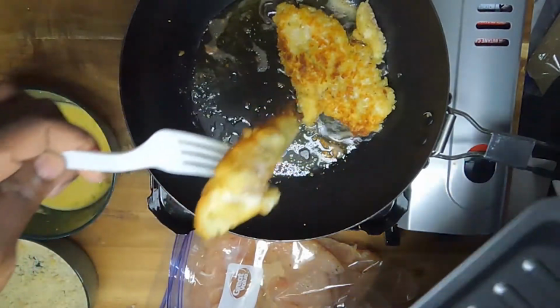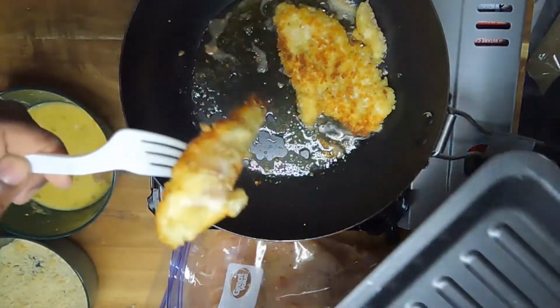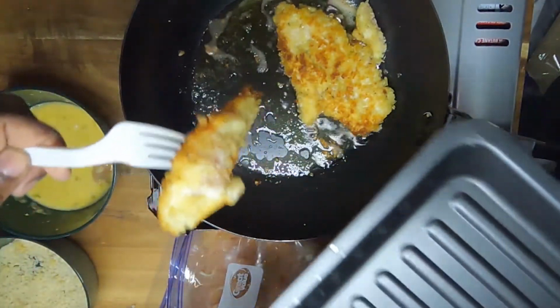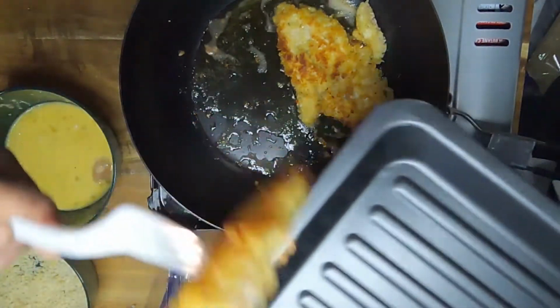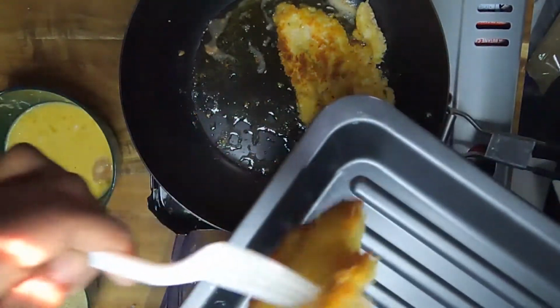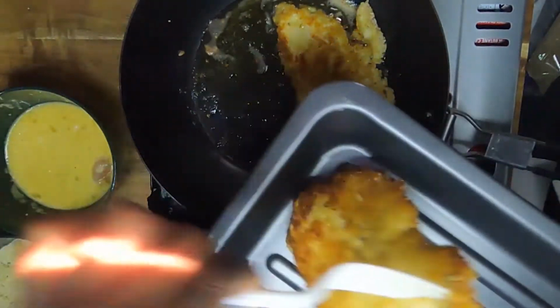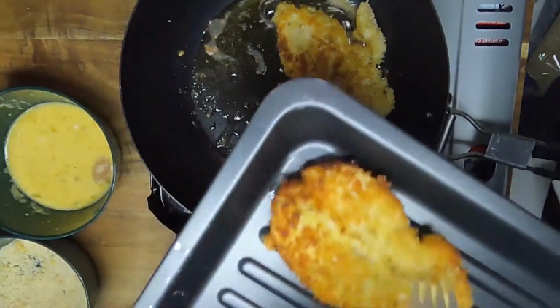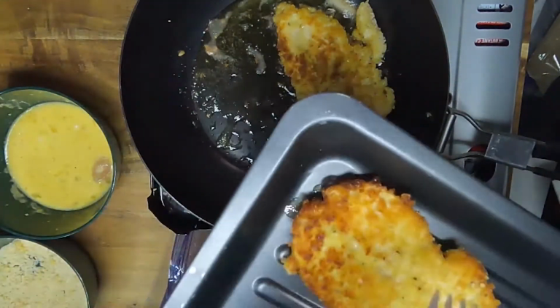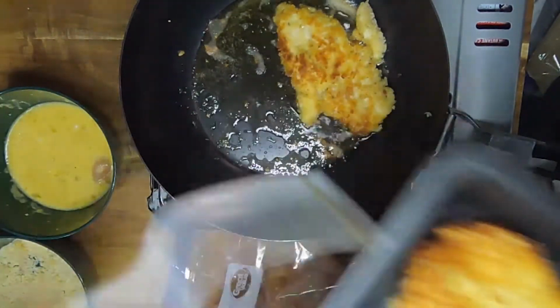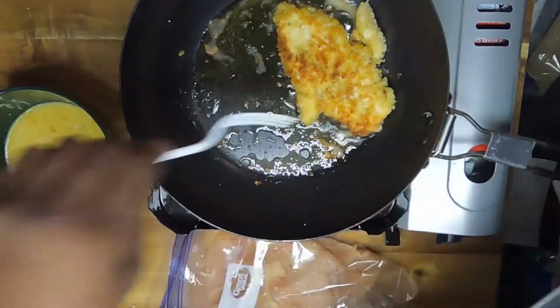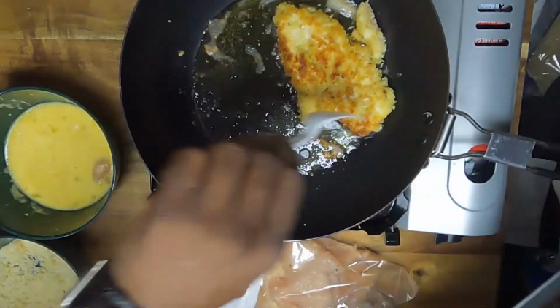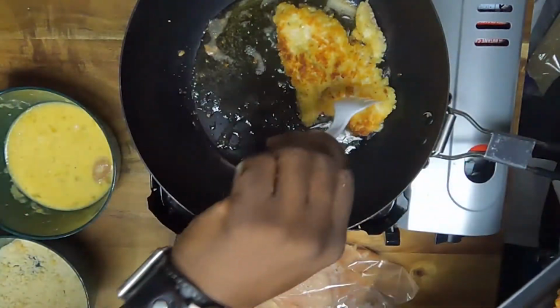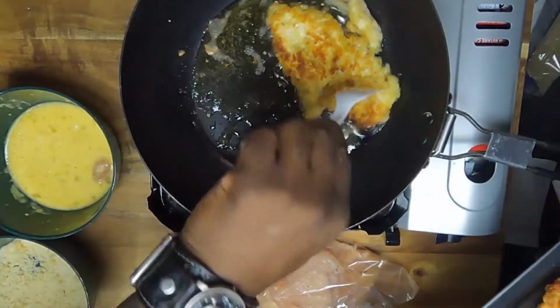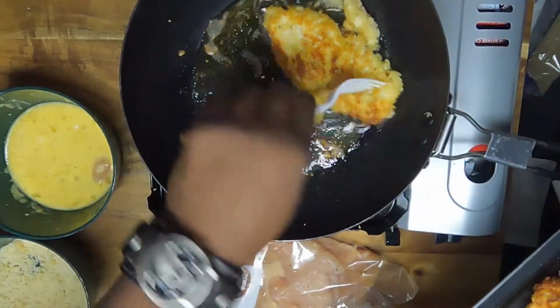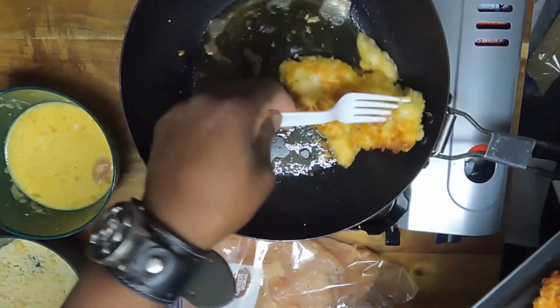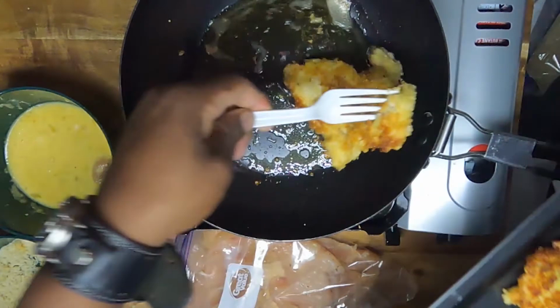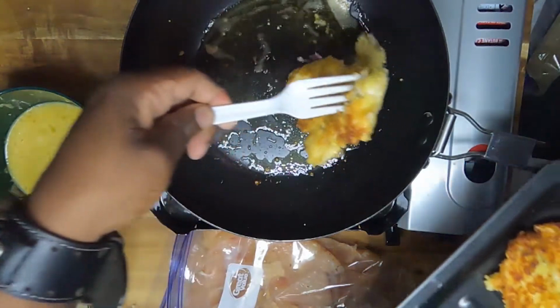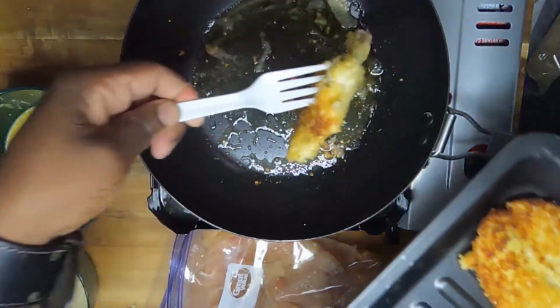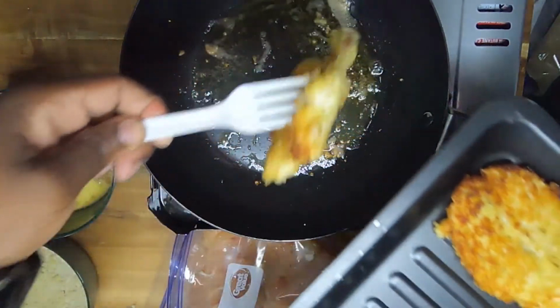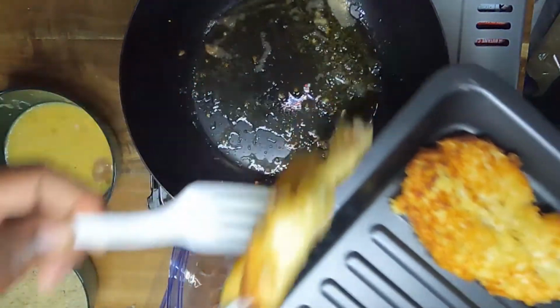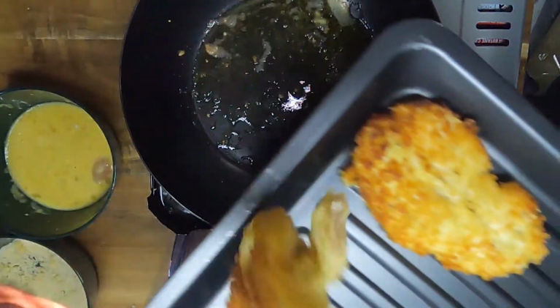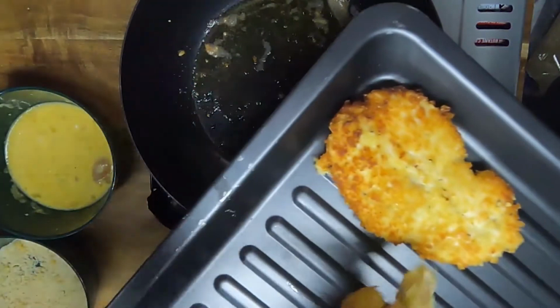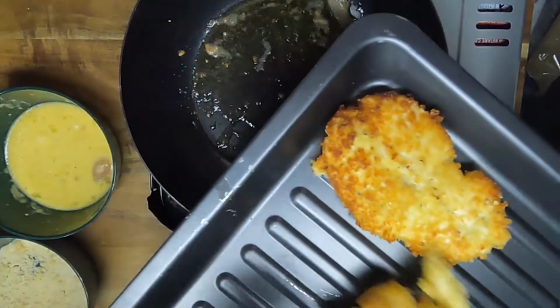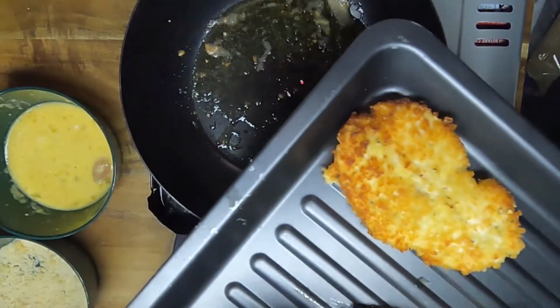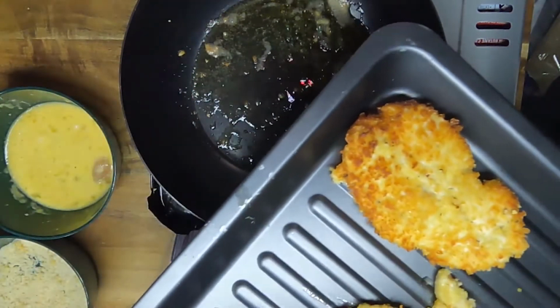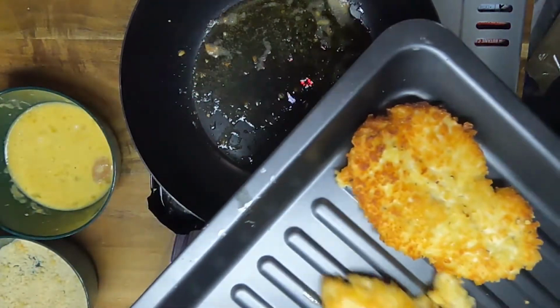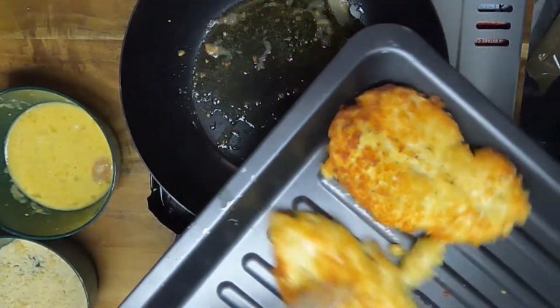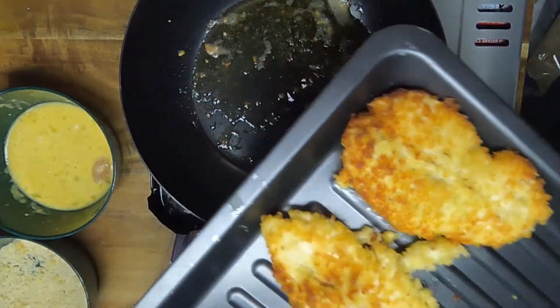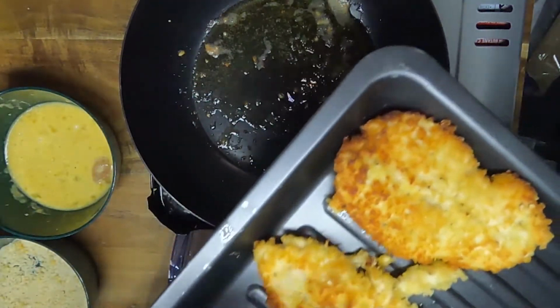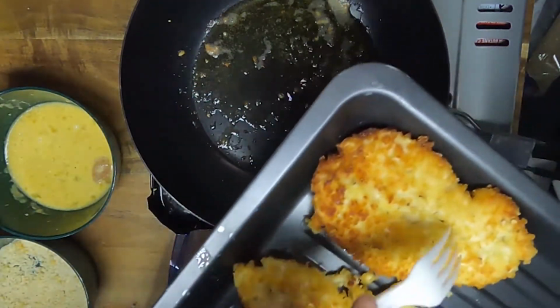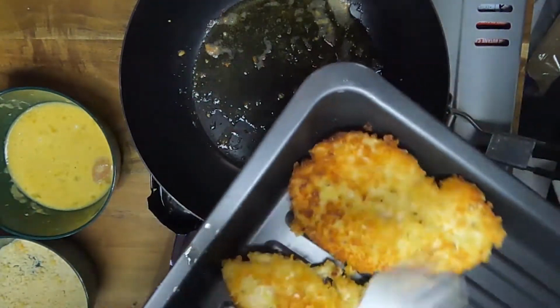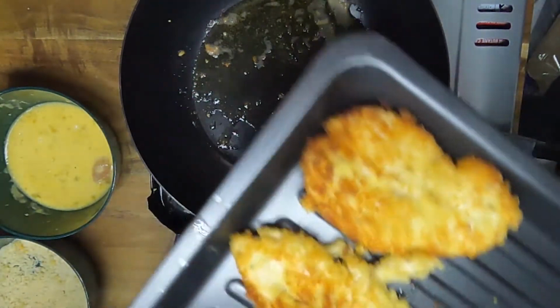Next, we're gonna remove them from the pan to a non-stick baking pan. This is just the color we're looking for. Looks good already.